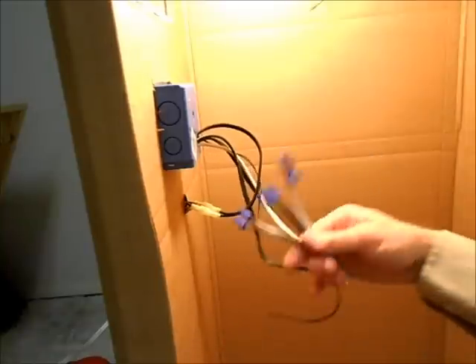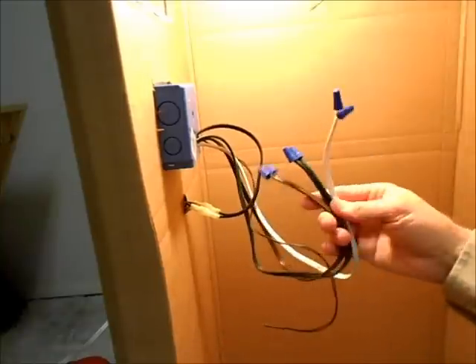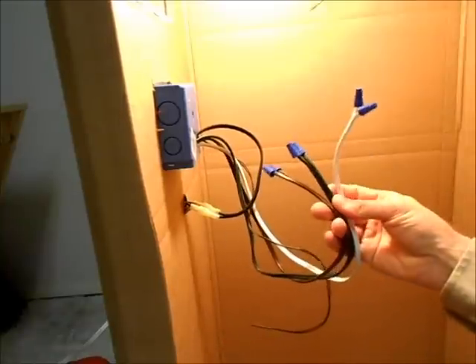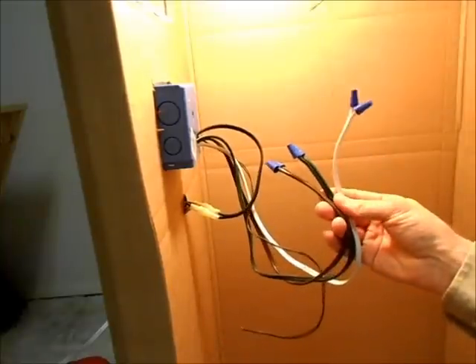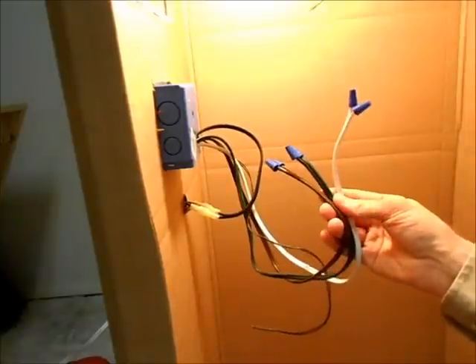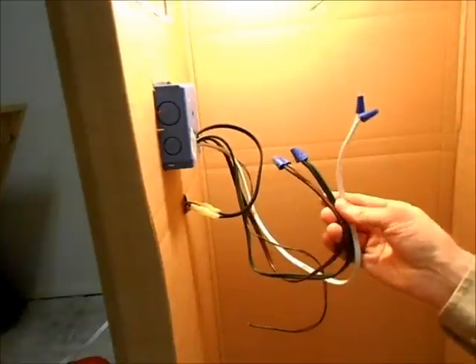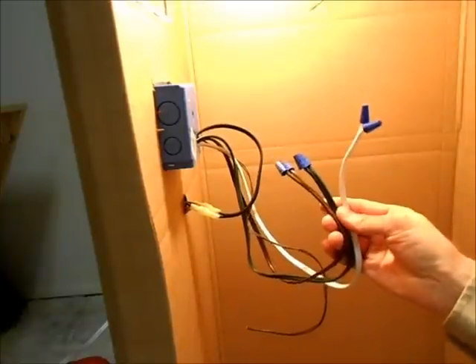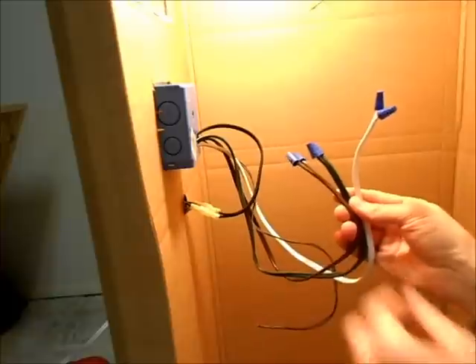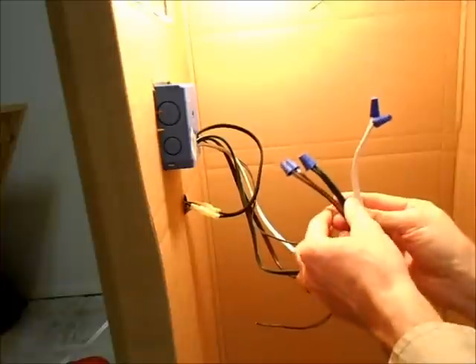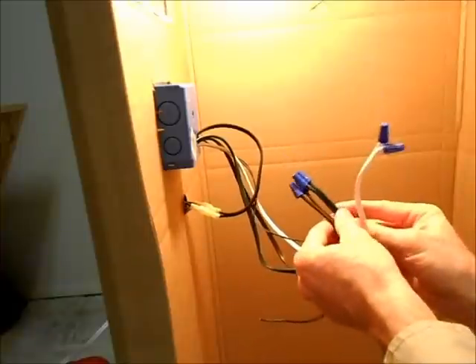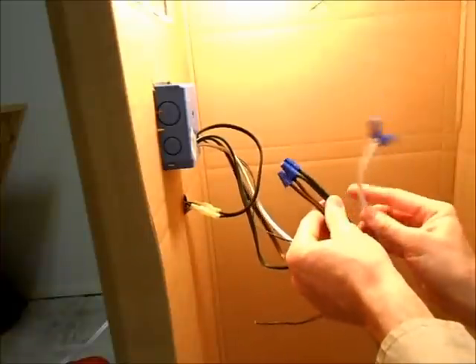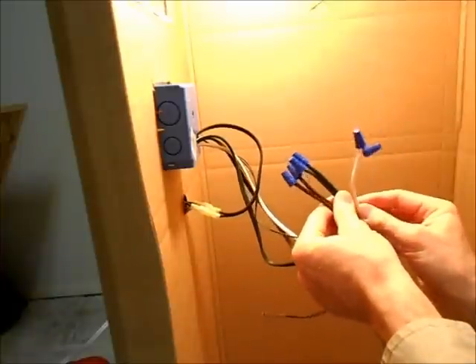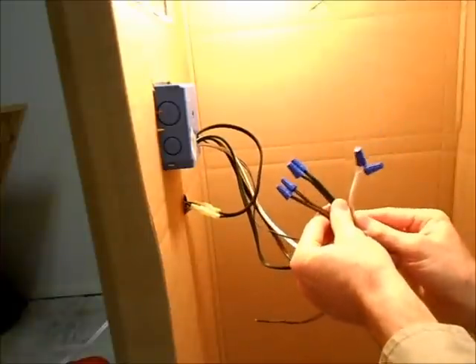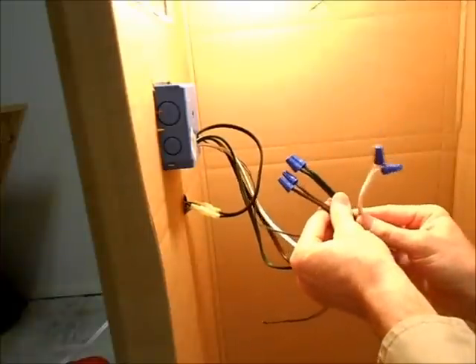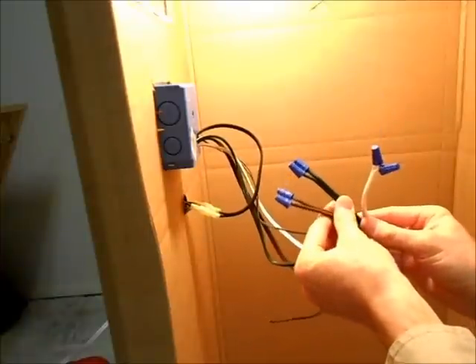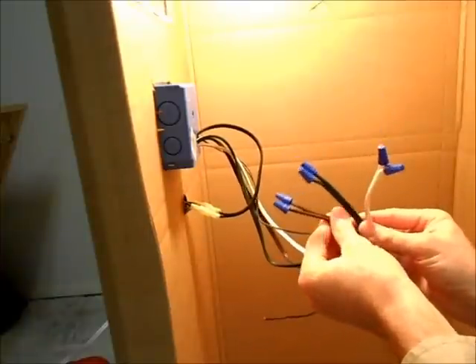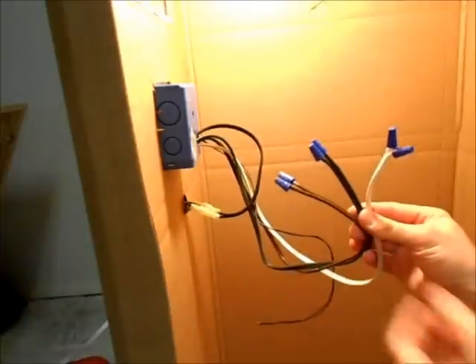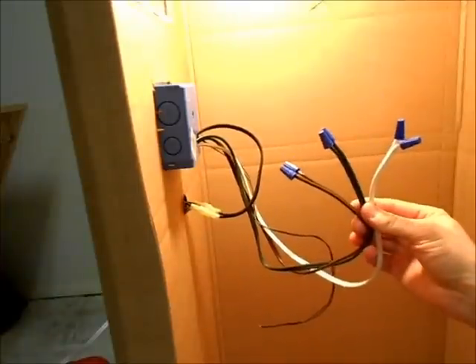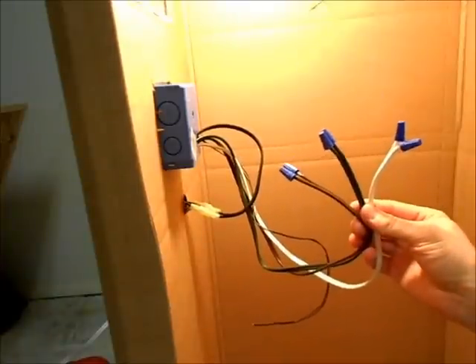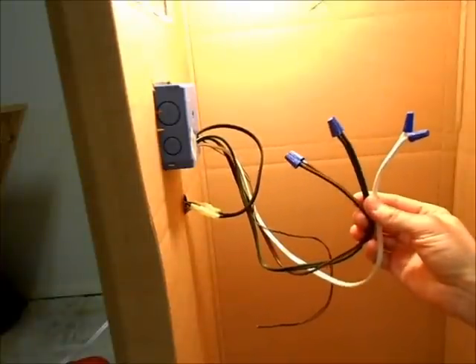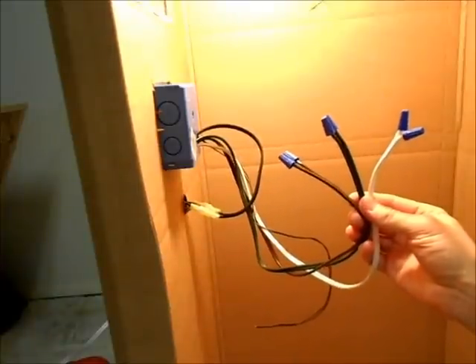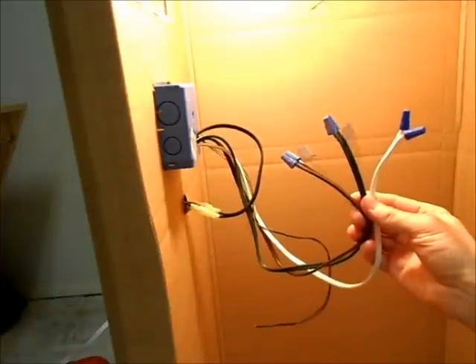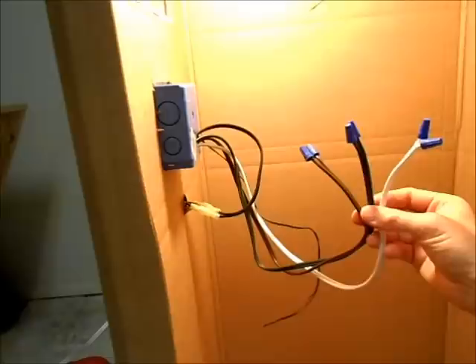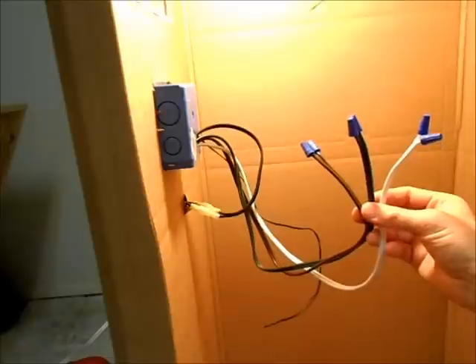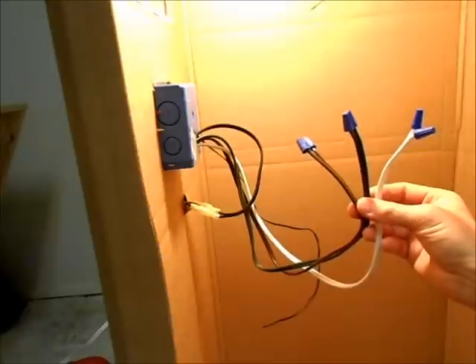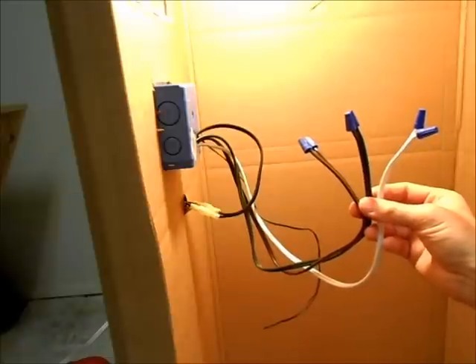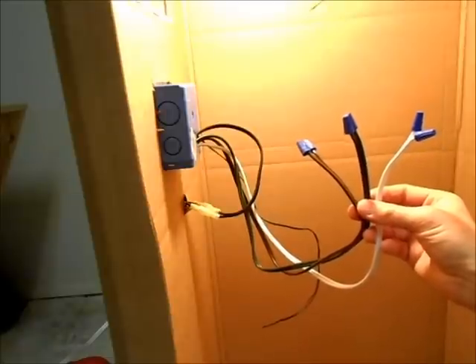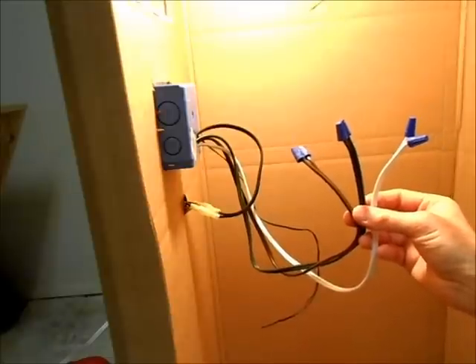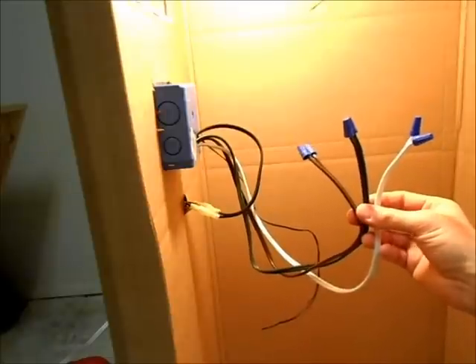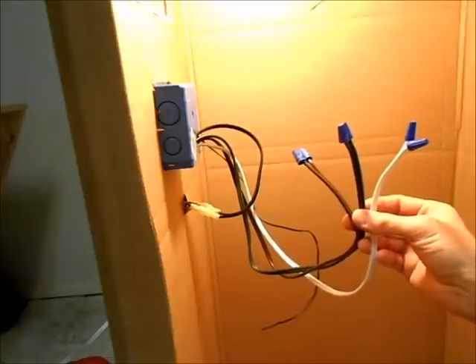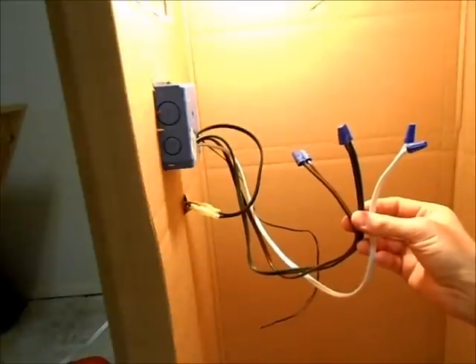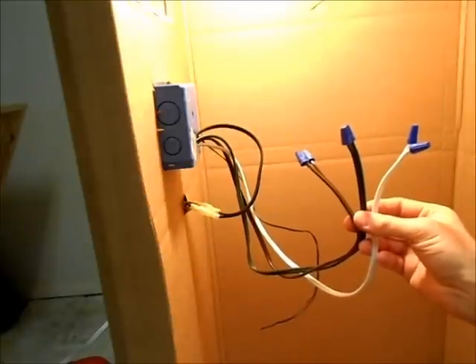Of the three options you have to control — the fan, the heater, and the turner — you don't have to use all three. They don't all have to be used in order to use the ones that you would like to use.